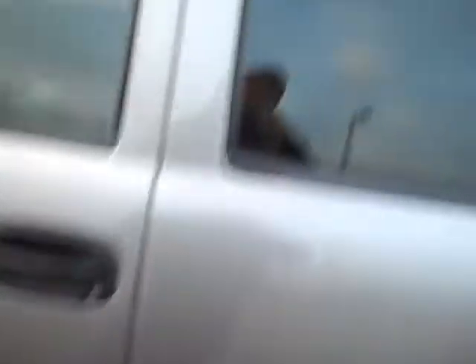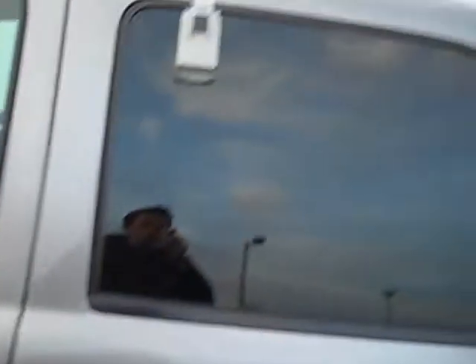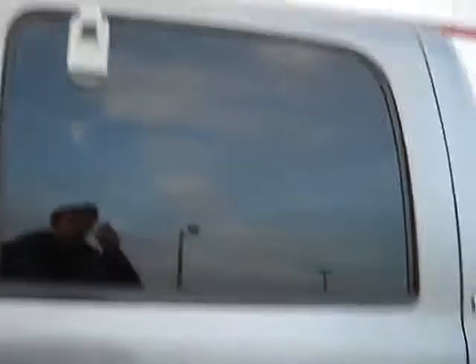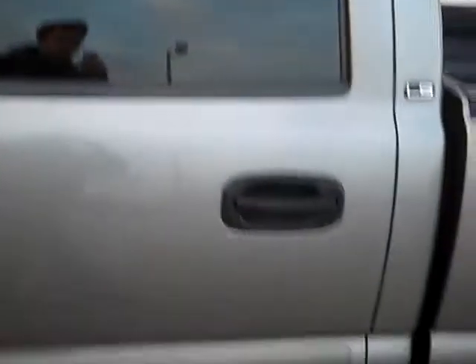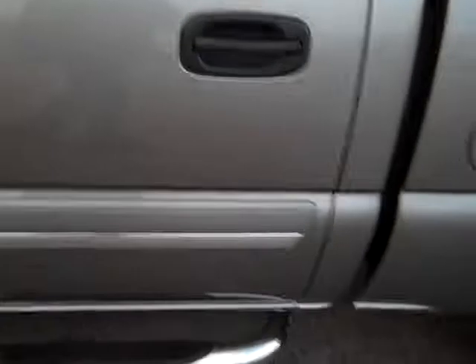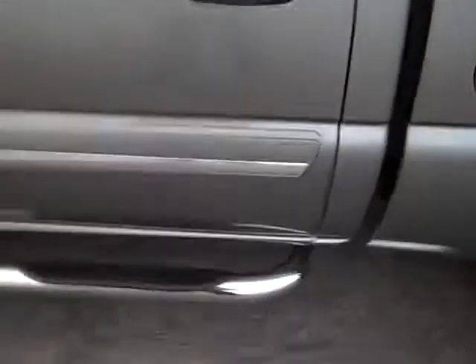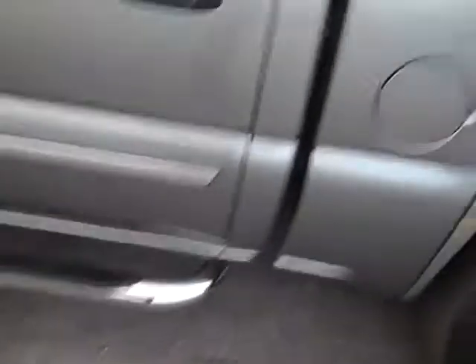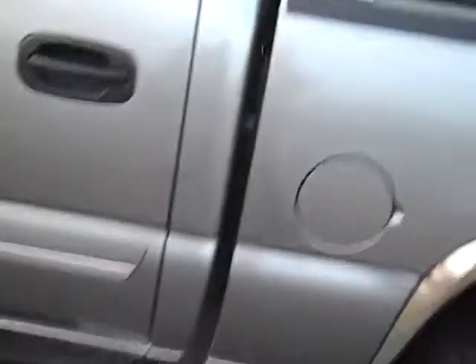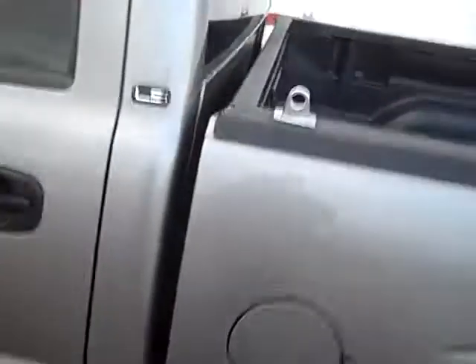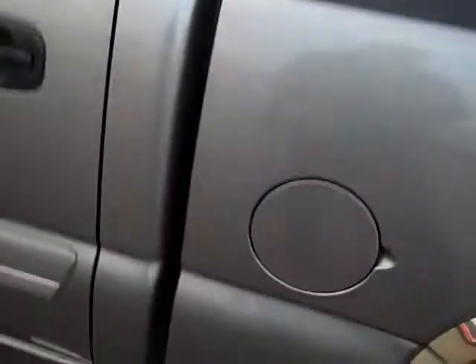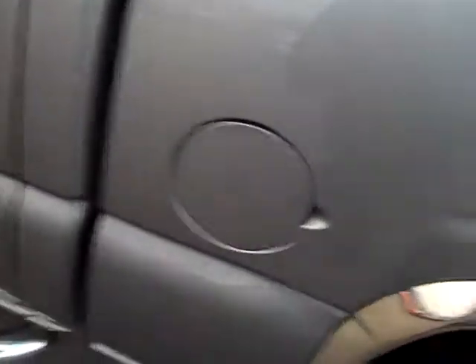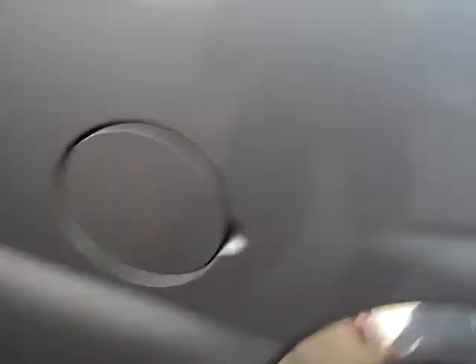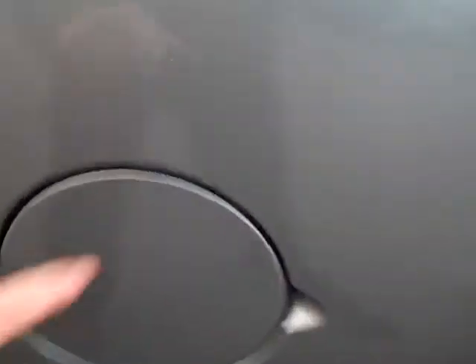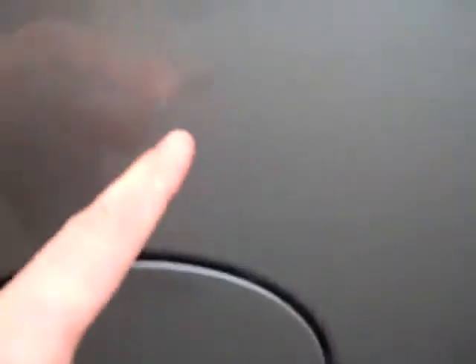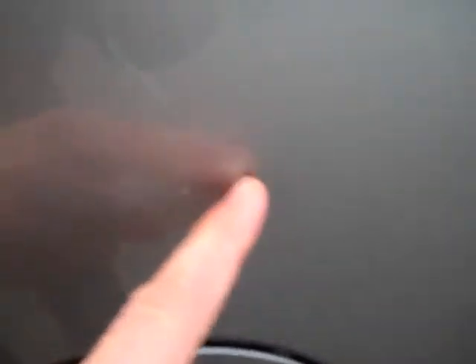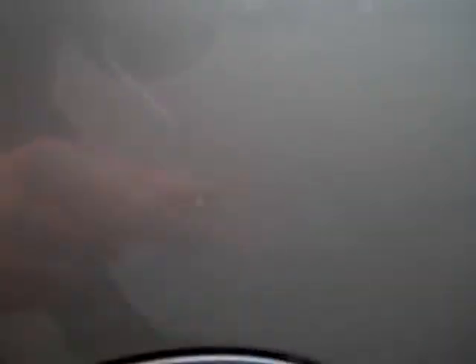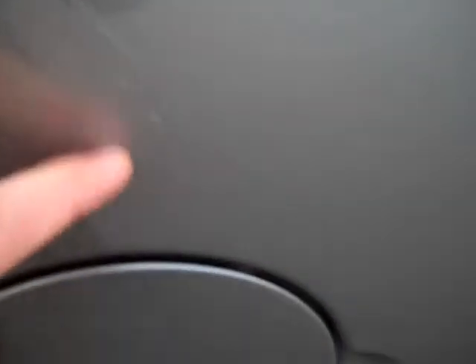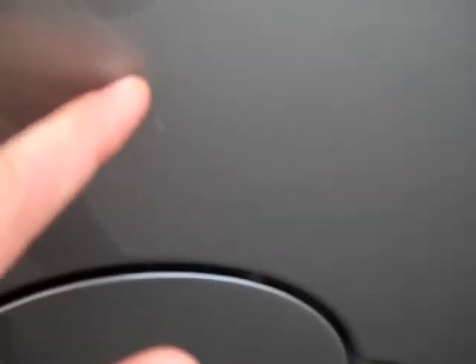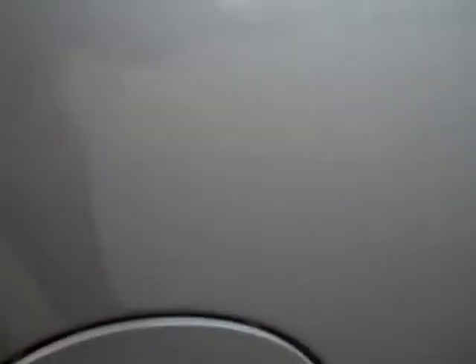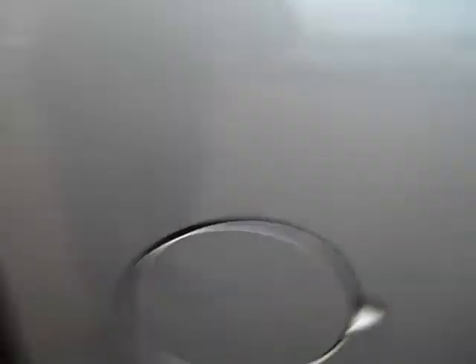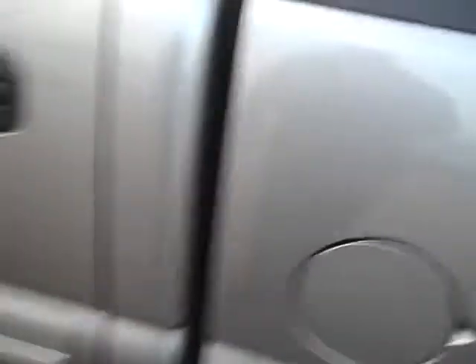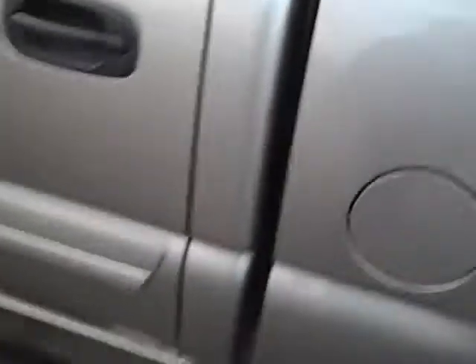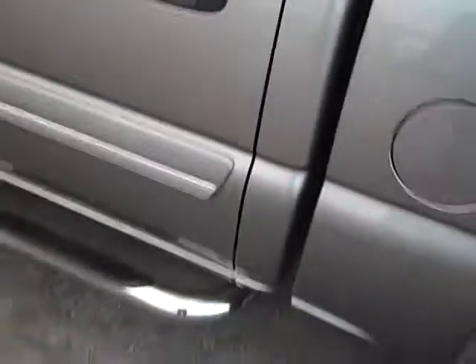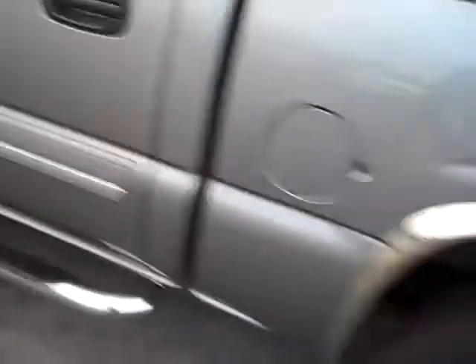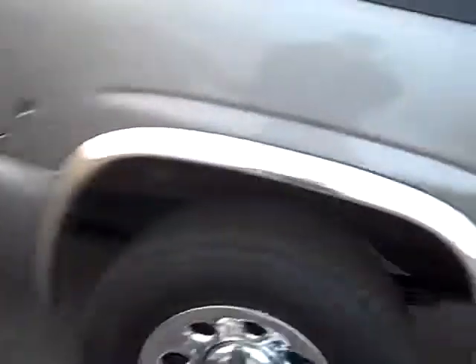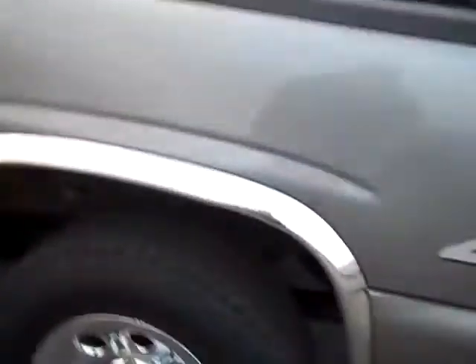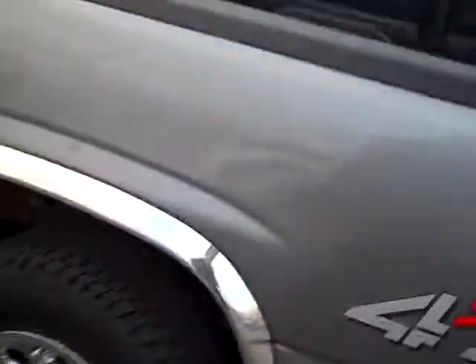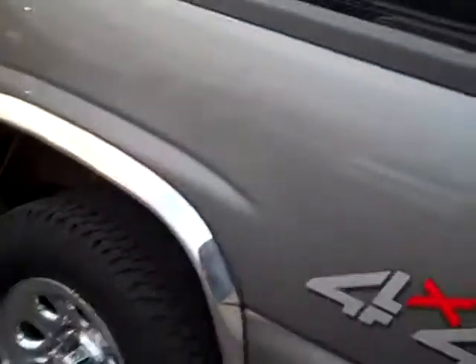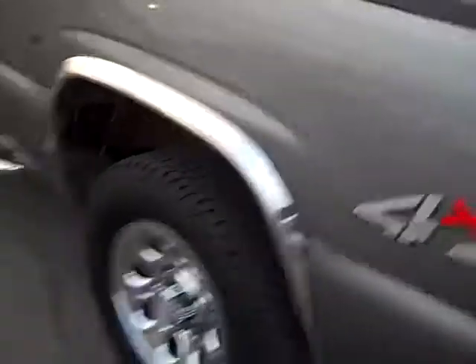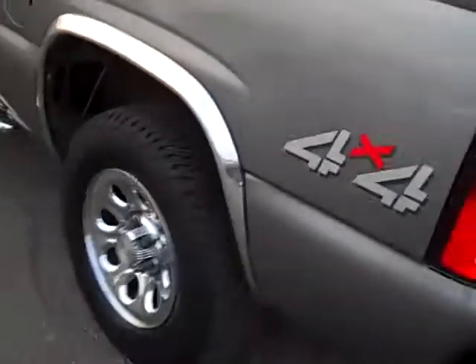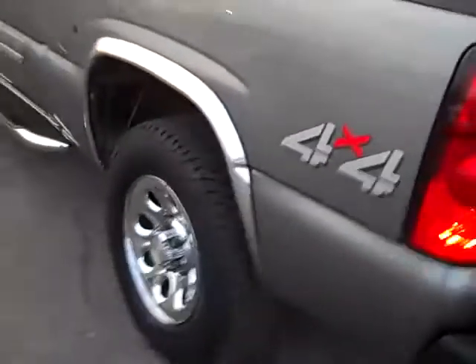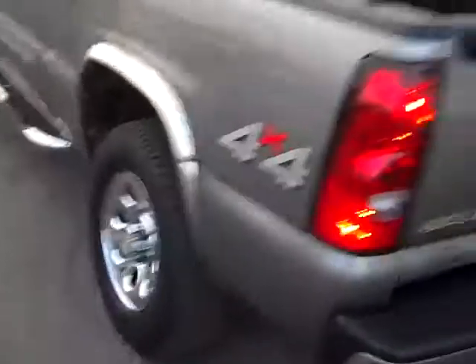Coming down the driver side, everything looks good. Occasional minor little chip, but nothing major — just little things here and there. It is a used vehicle.